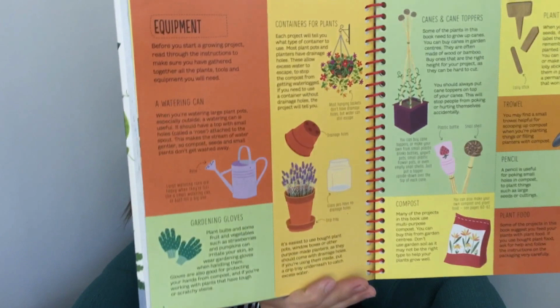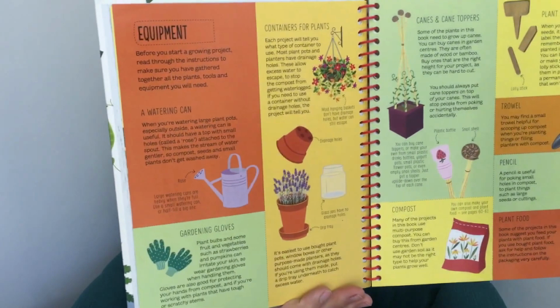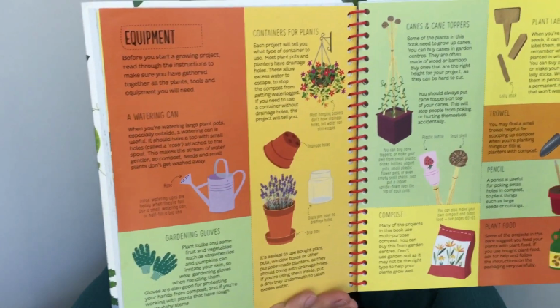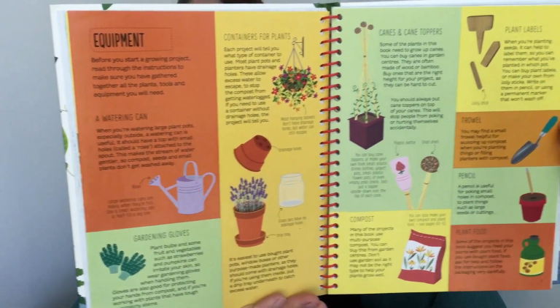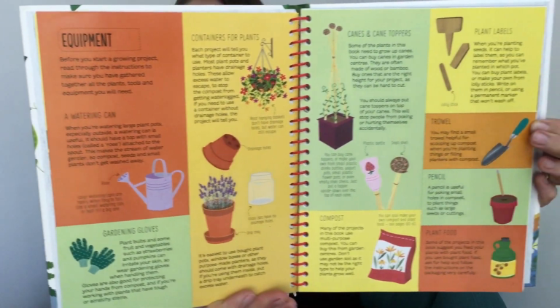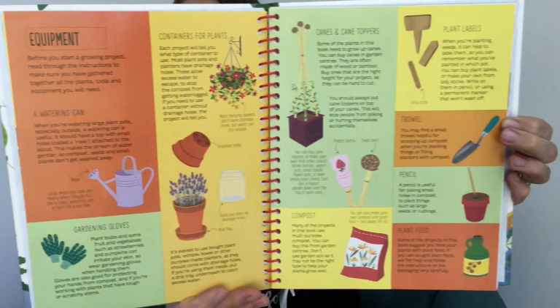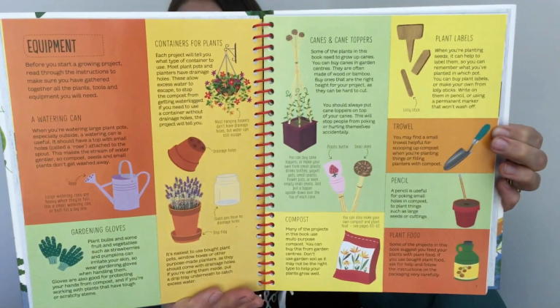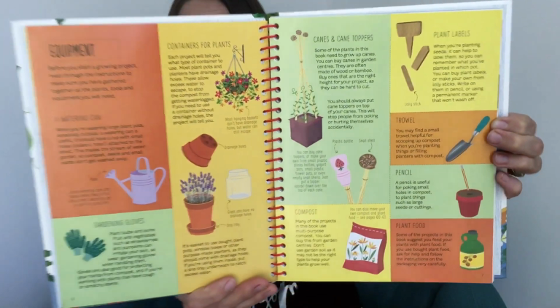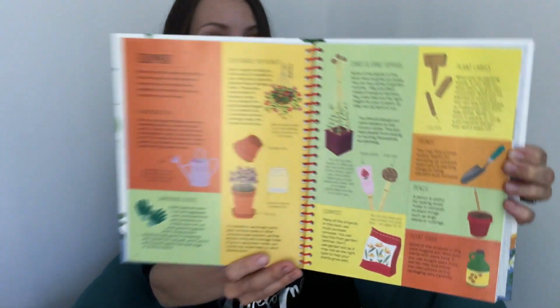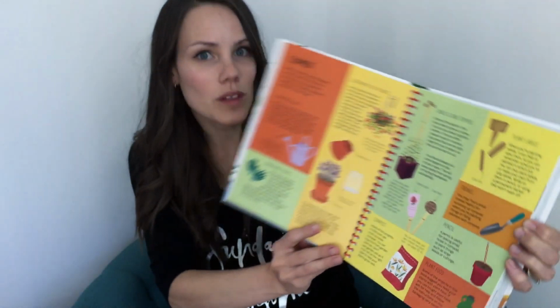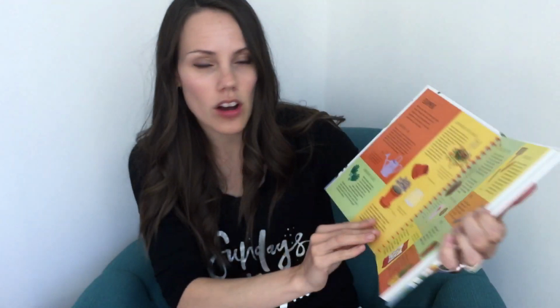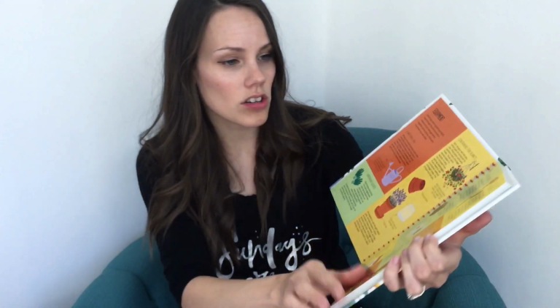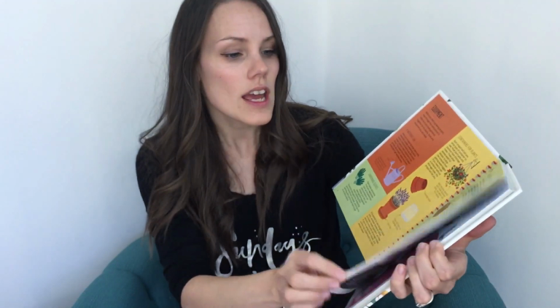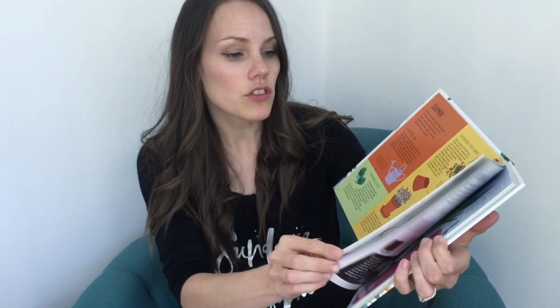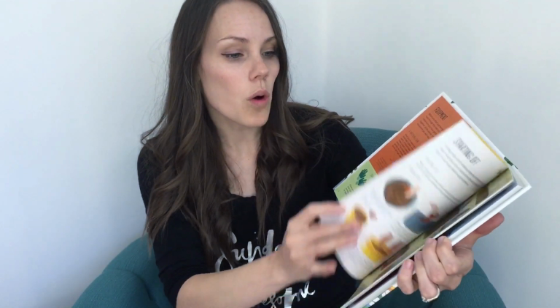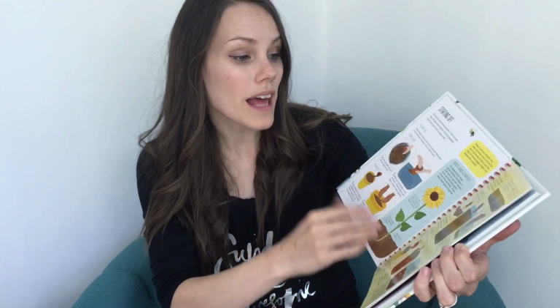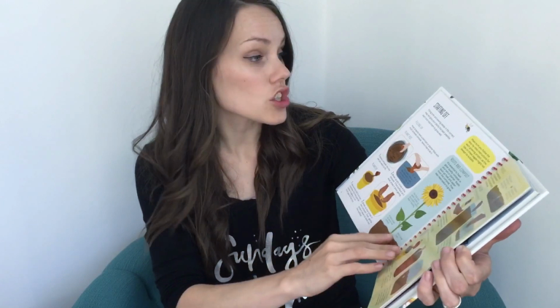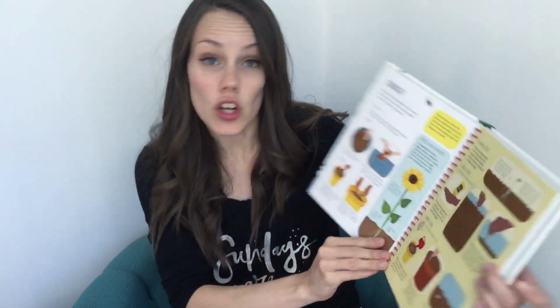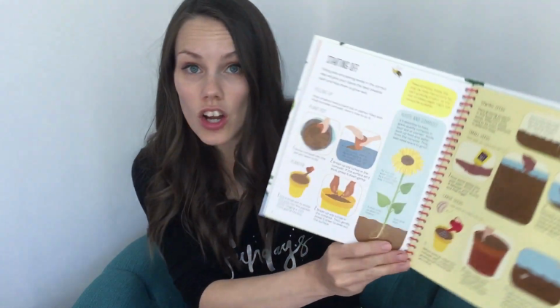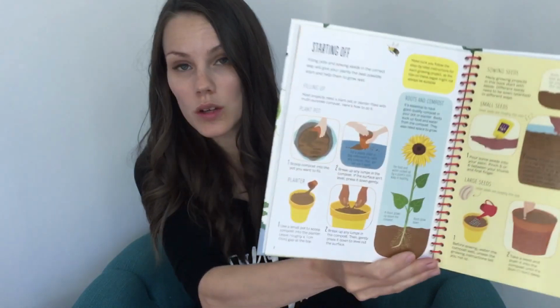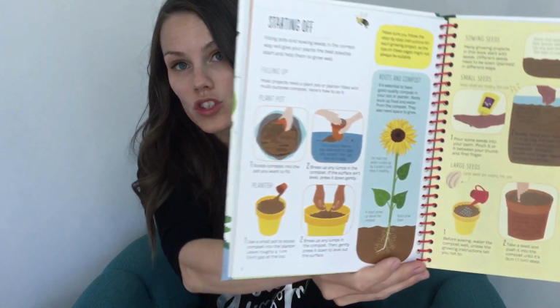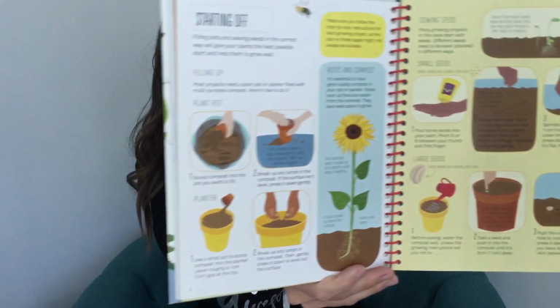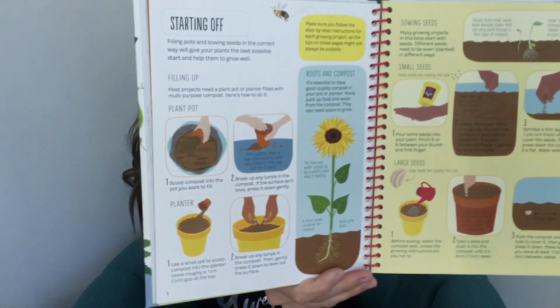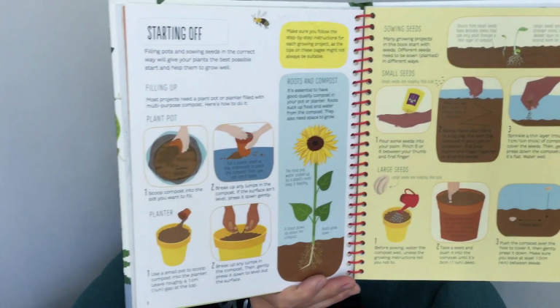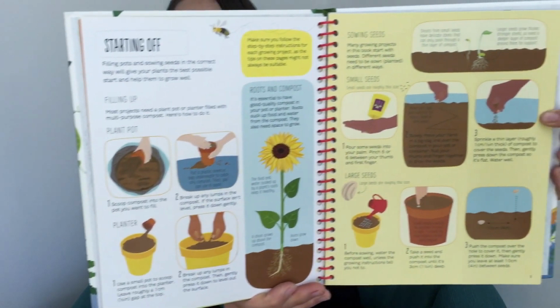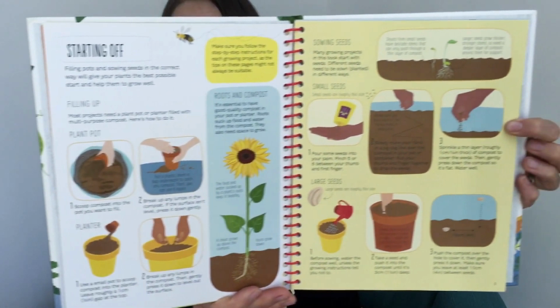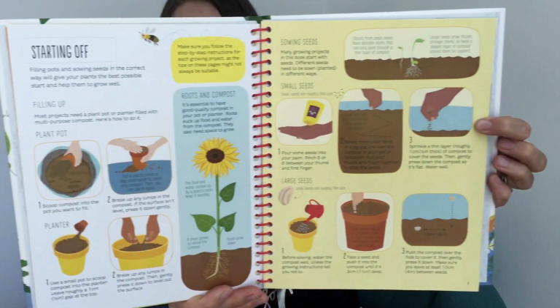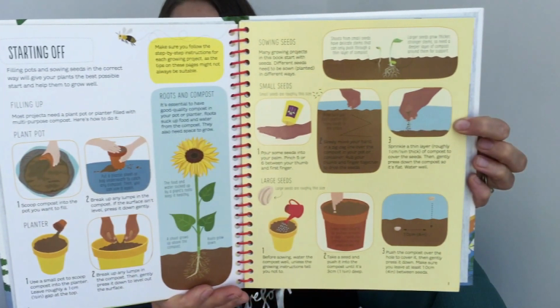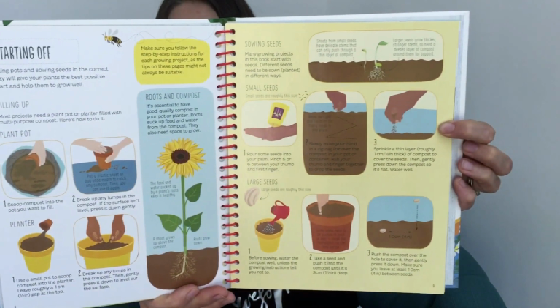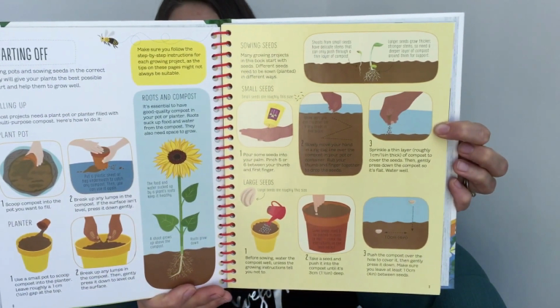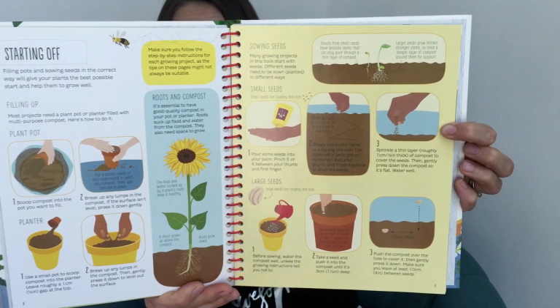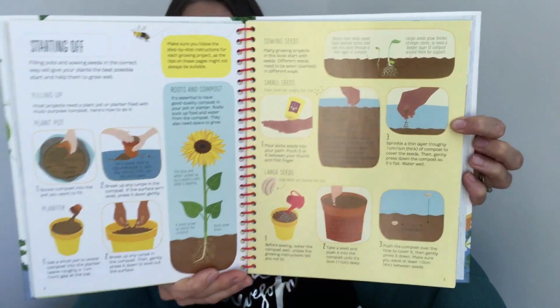So if you have a child that's interested in gardening, if you're doing a unit on gardening, if you are planning on starting a garden with your child, this is a super handy book to have on hand.